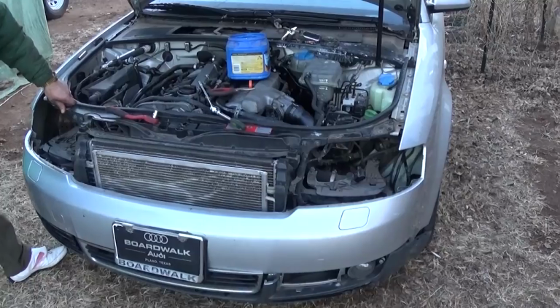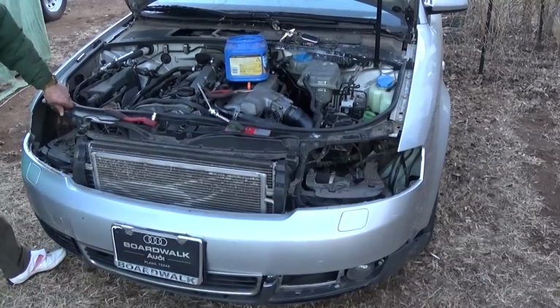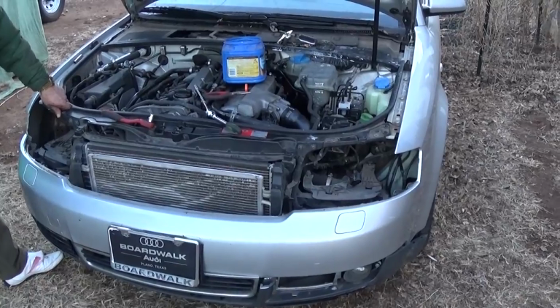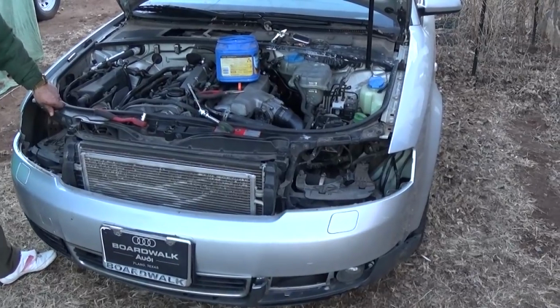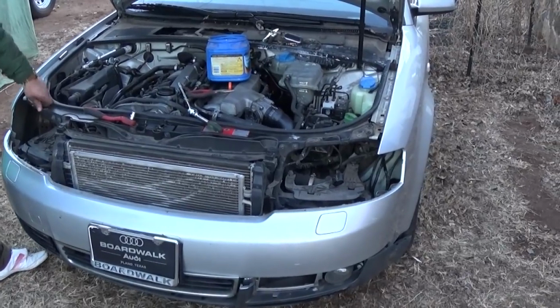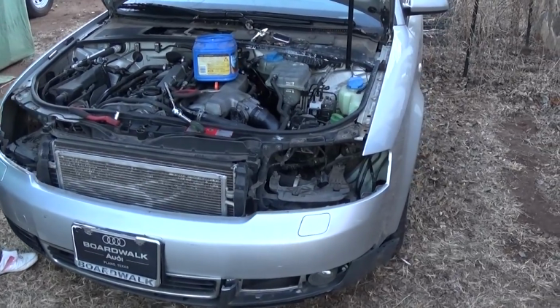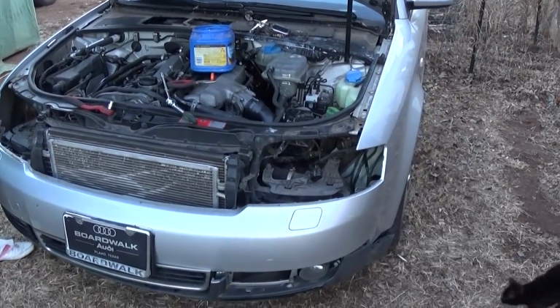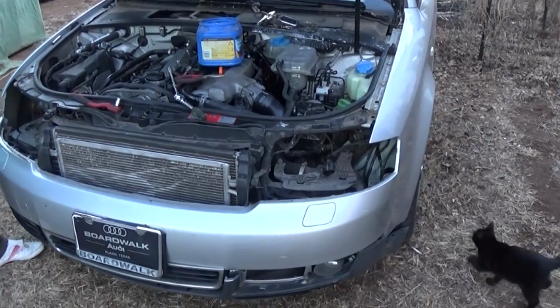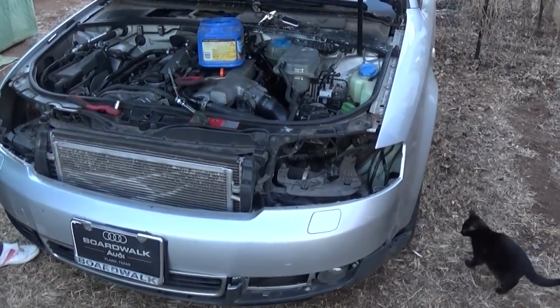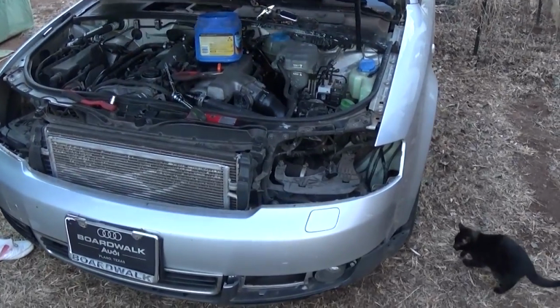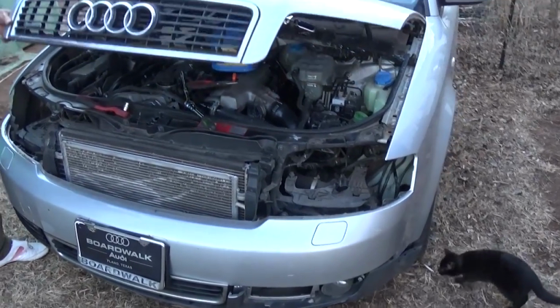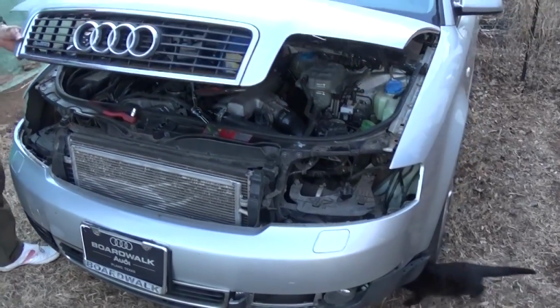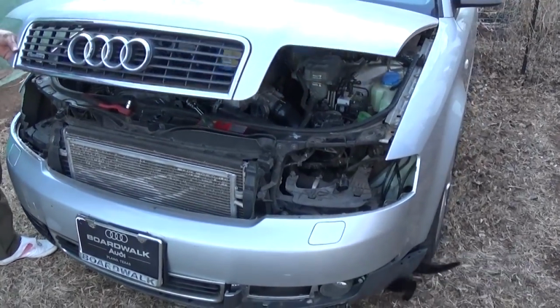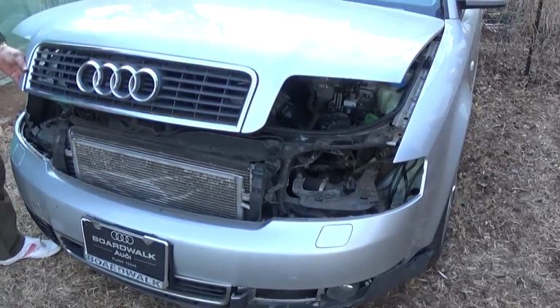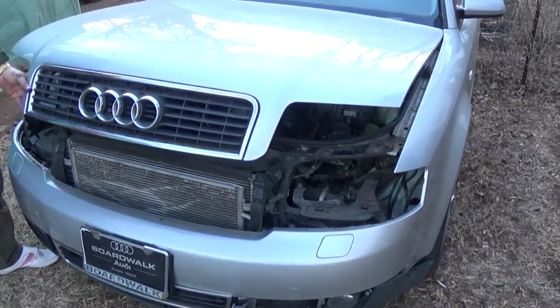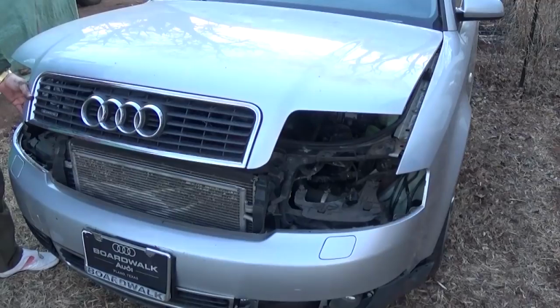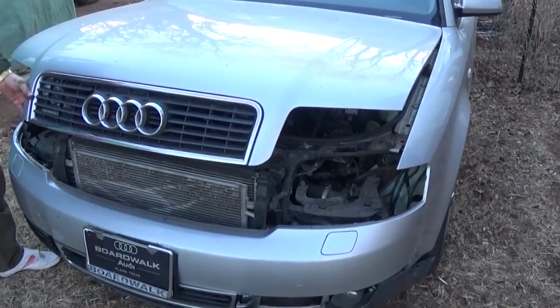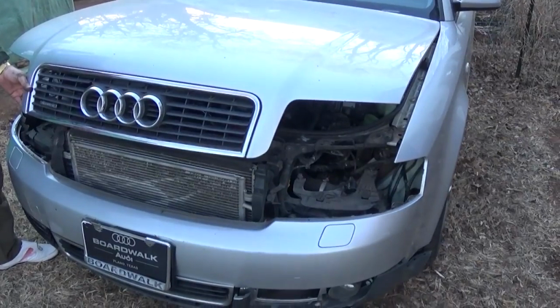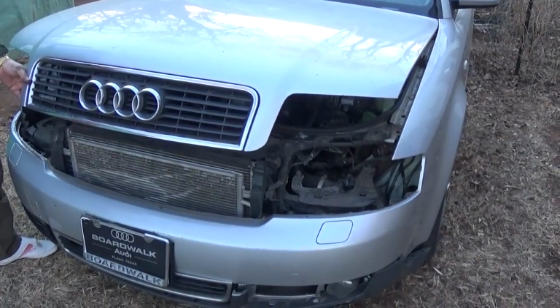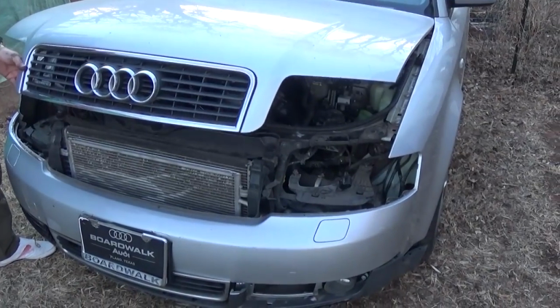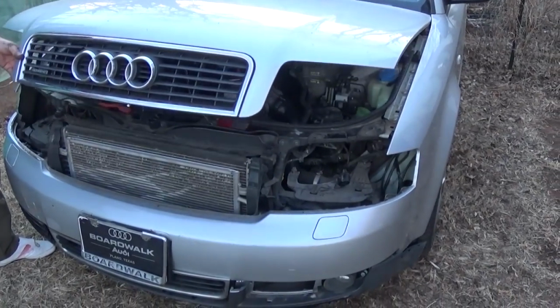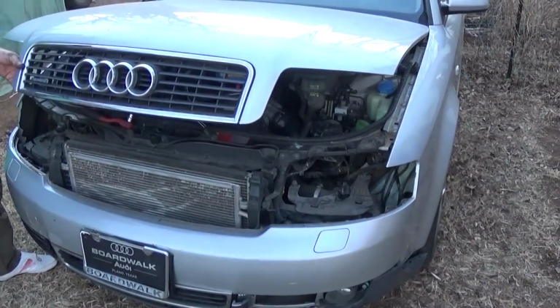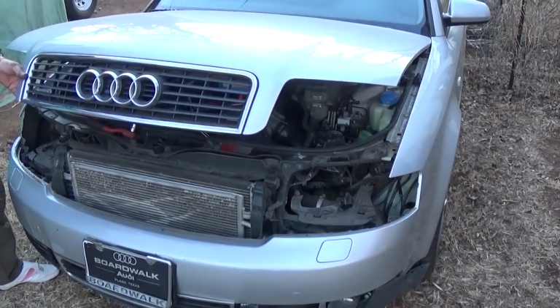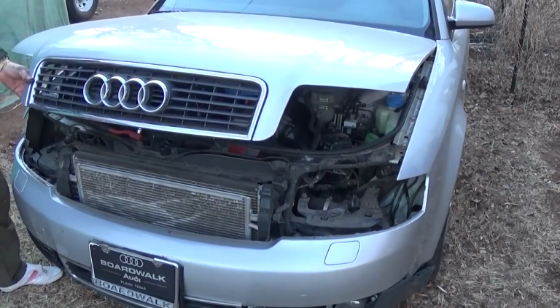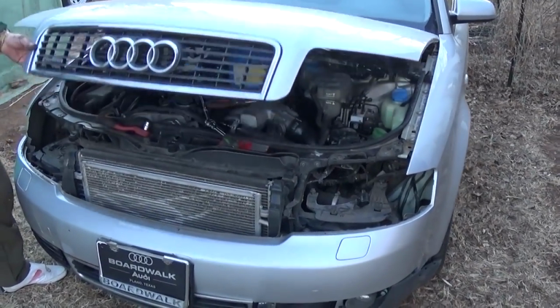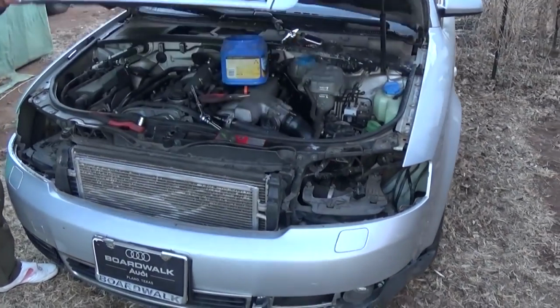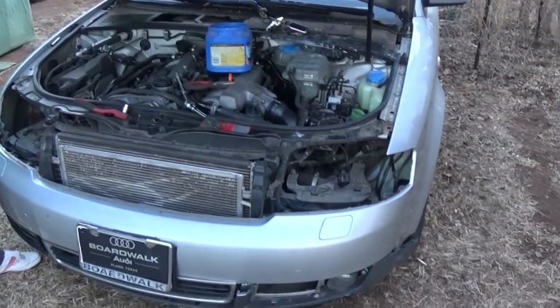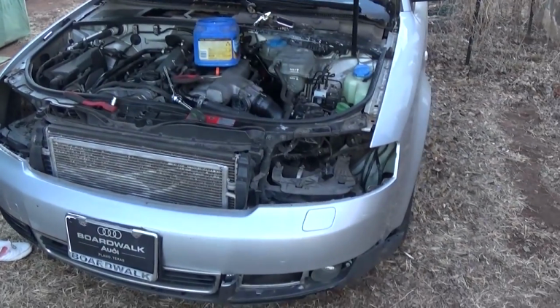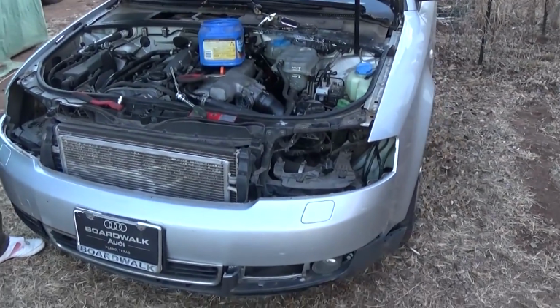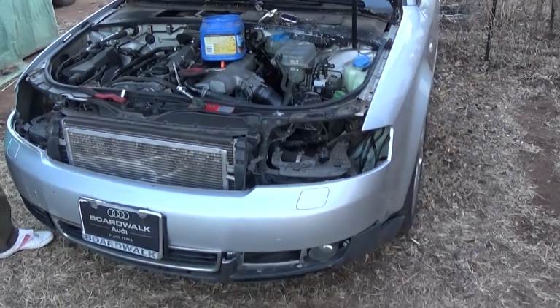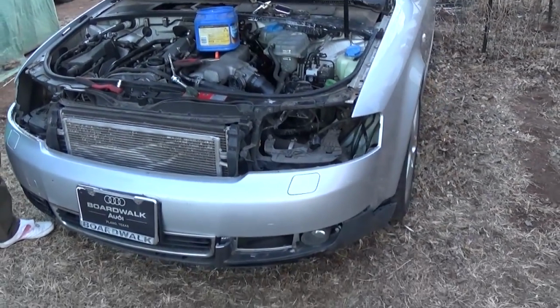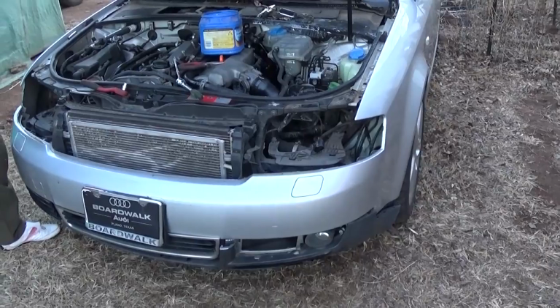Hi guys, welcome back to our channel. Today we're going to show you how to remove and take off the front bumper on an Audi A4. This one is a 2003 model.